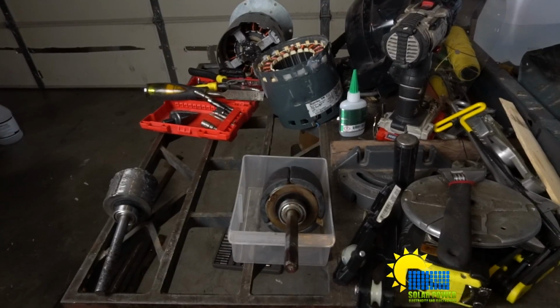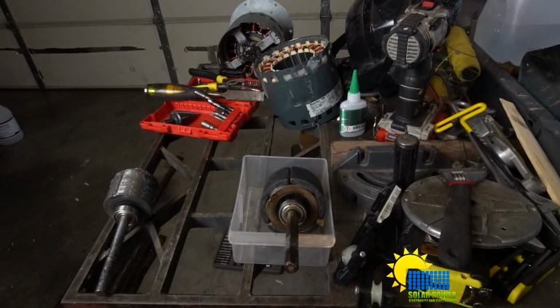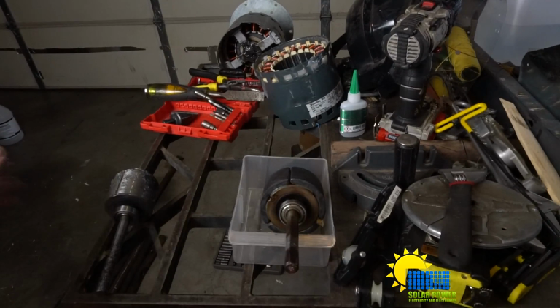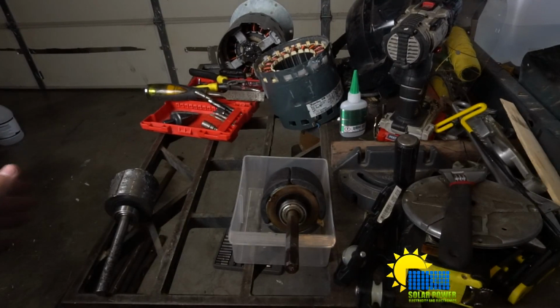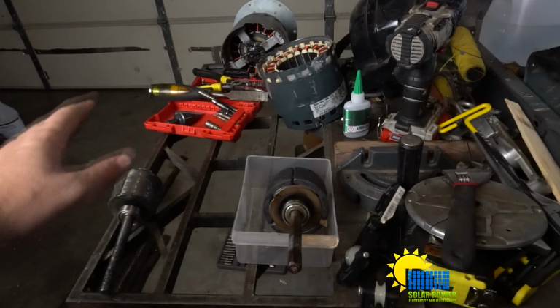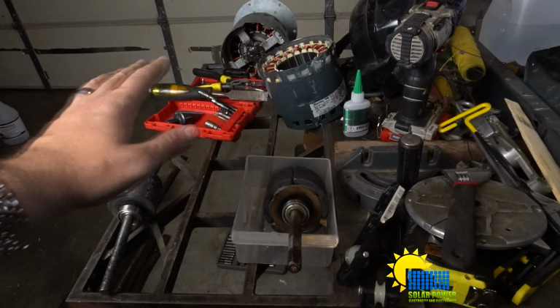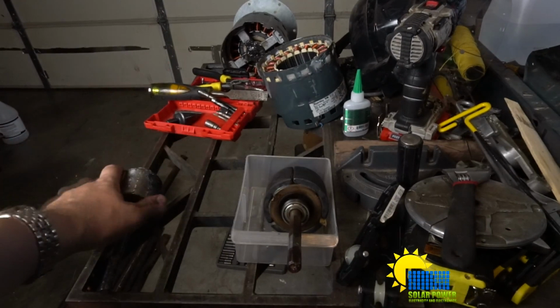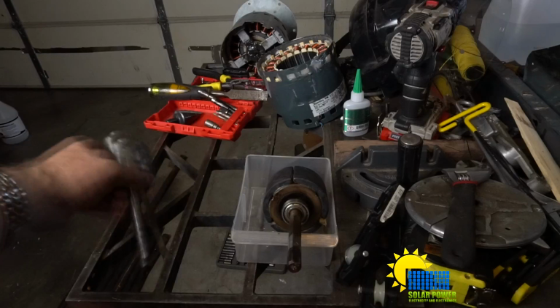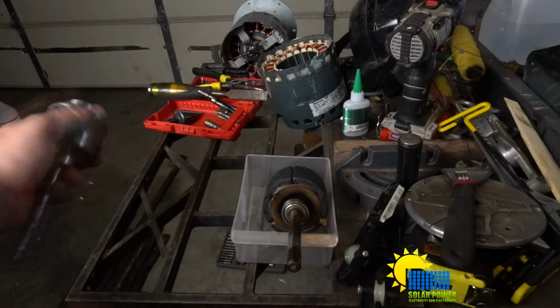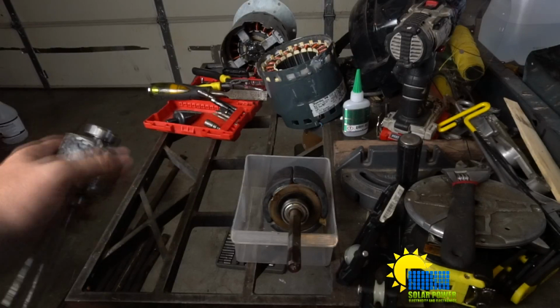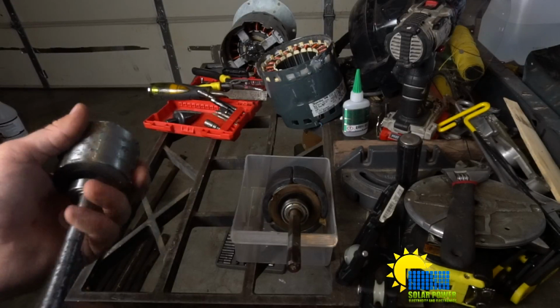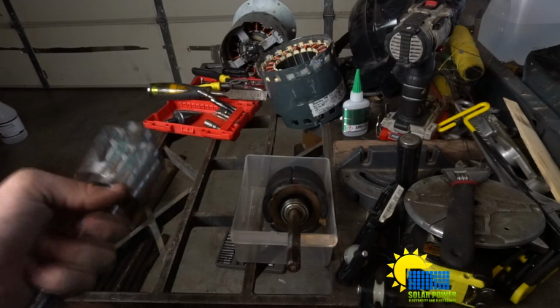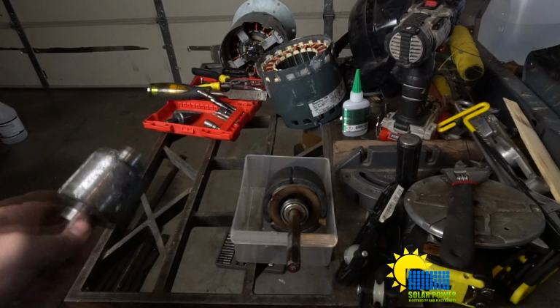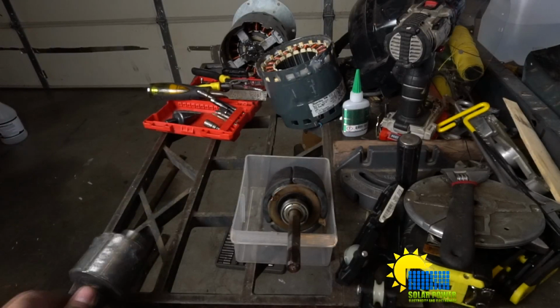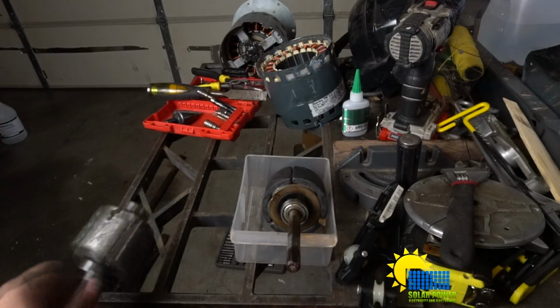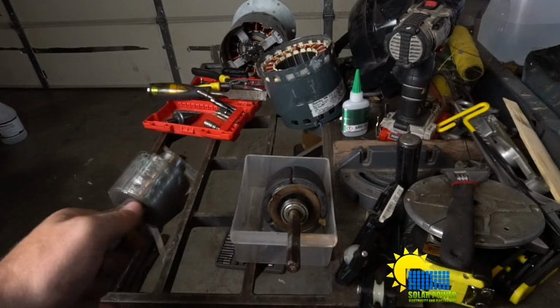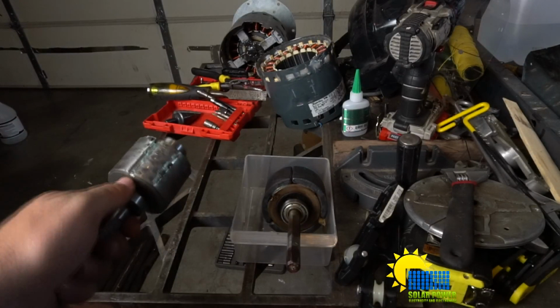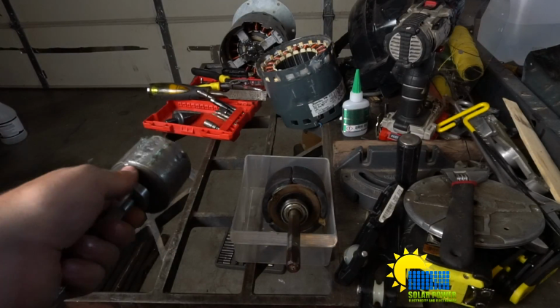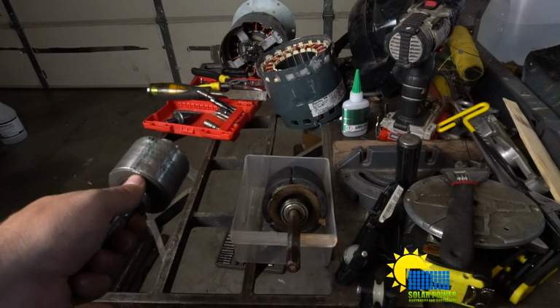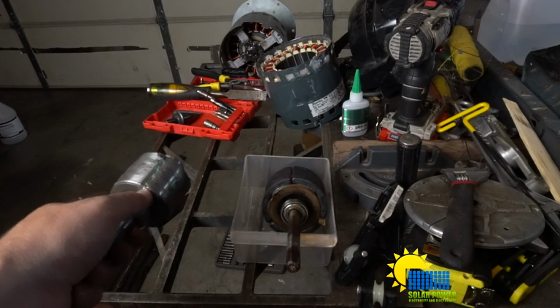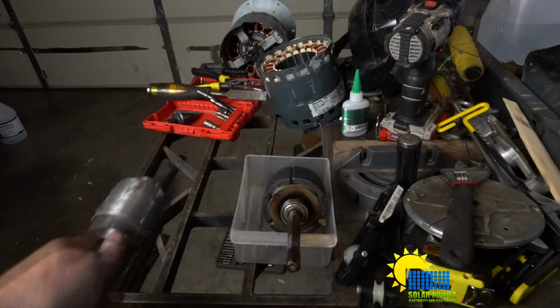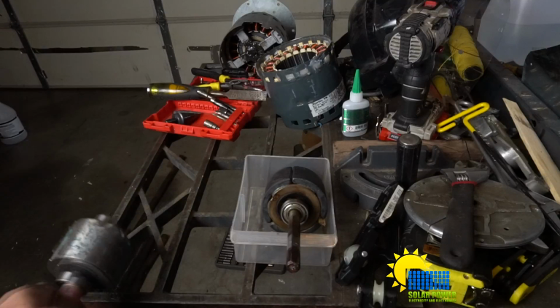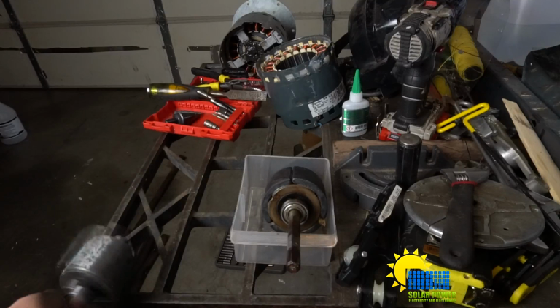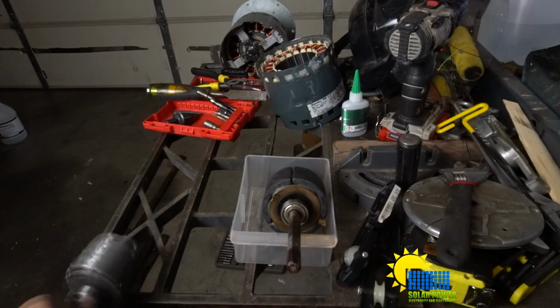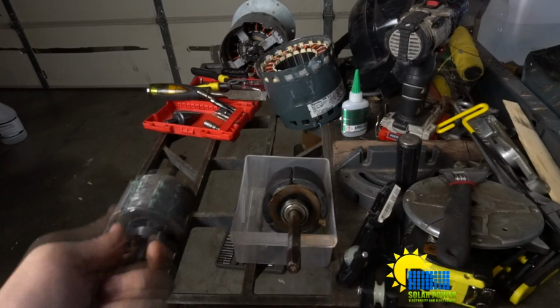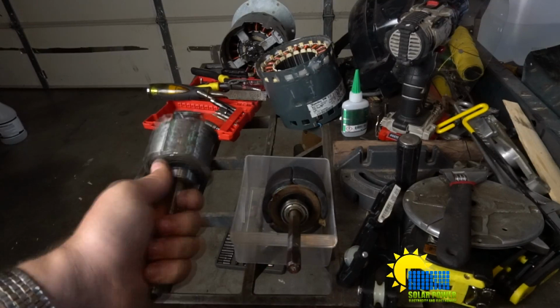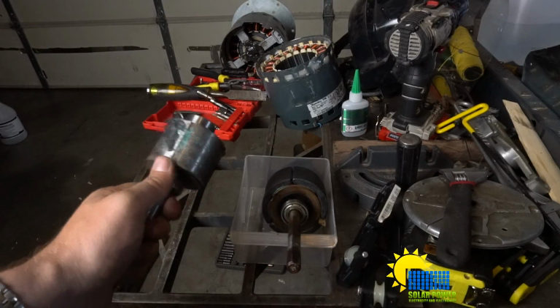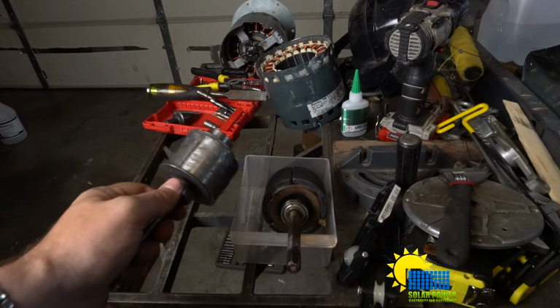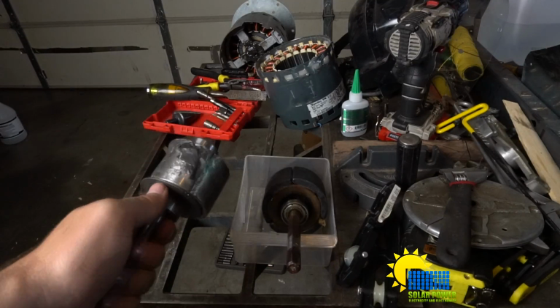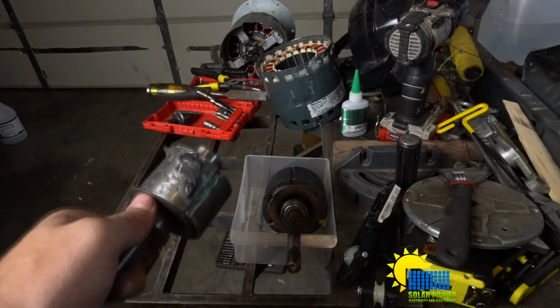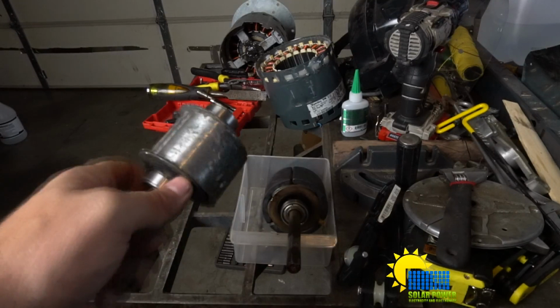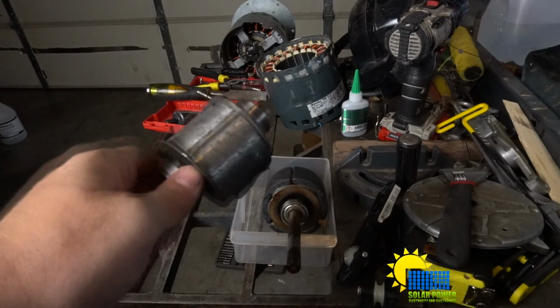What we've got here is our armature that we had before, and I want to show you that when I was beating on it the welds kind of came loose — you can see it's beat up pretty bad.